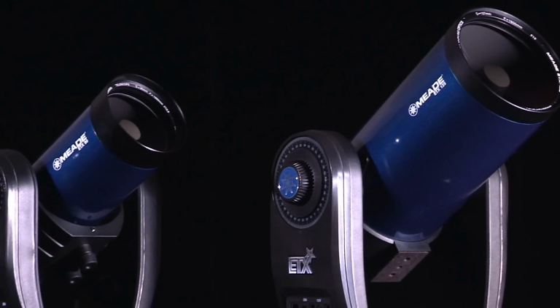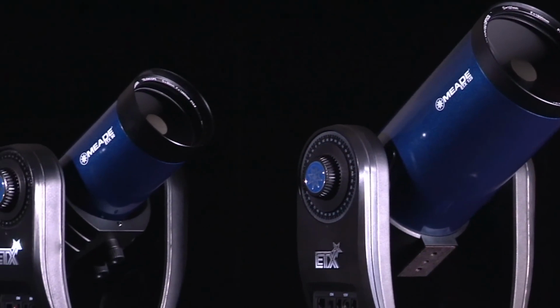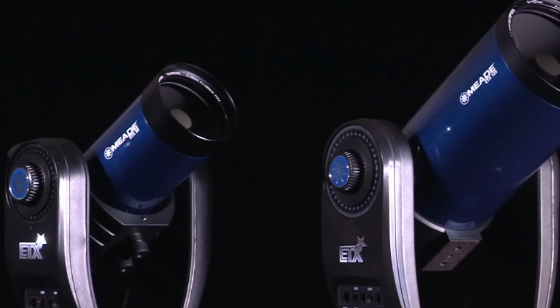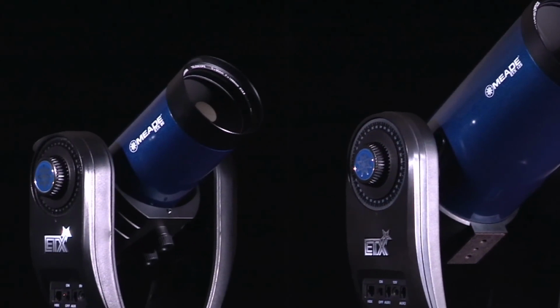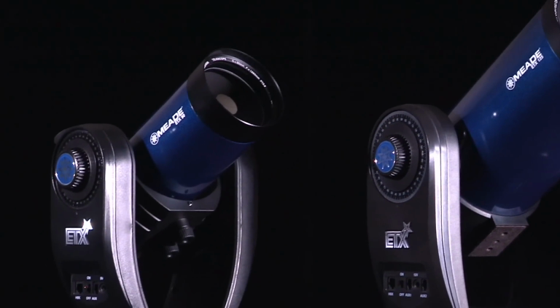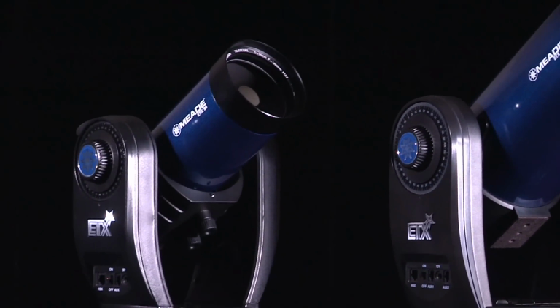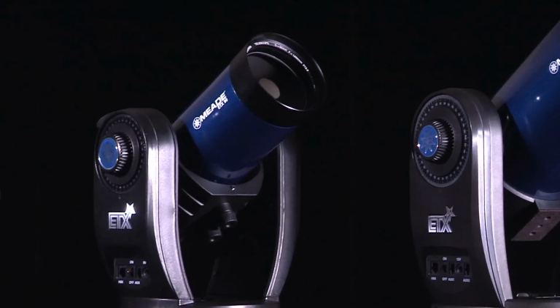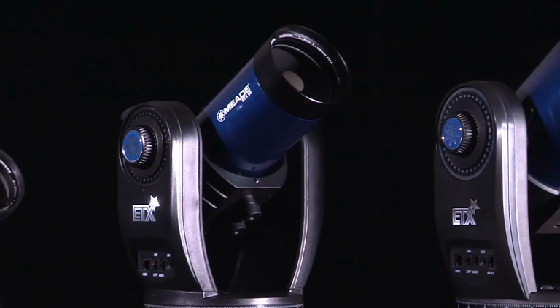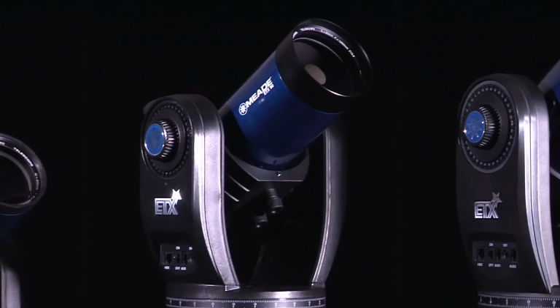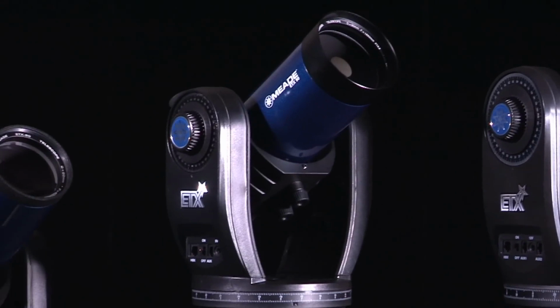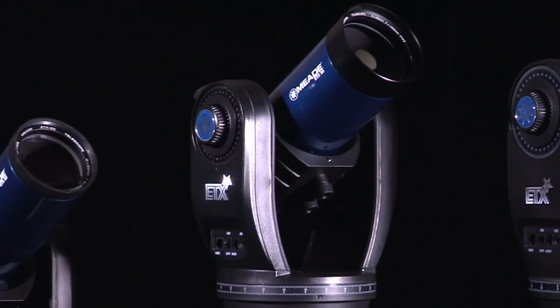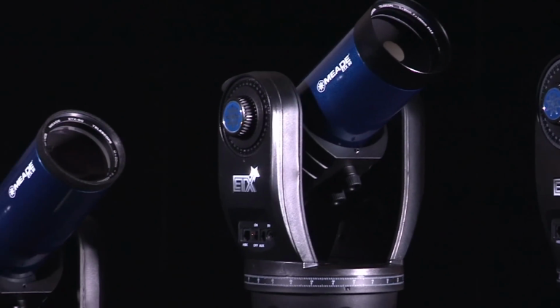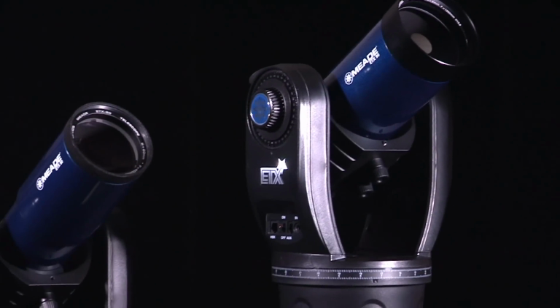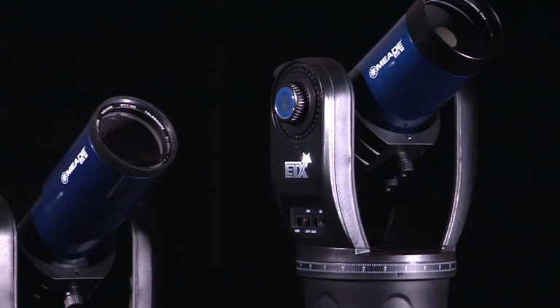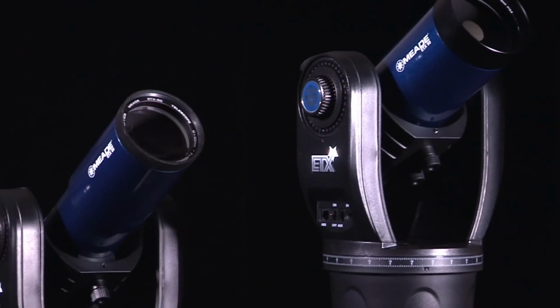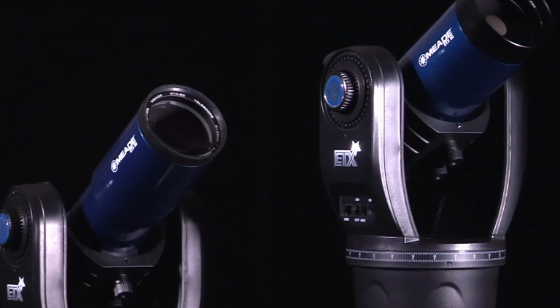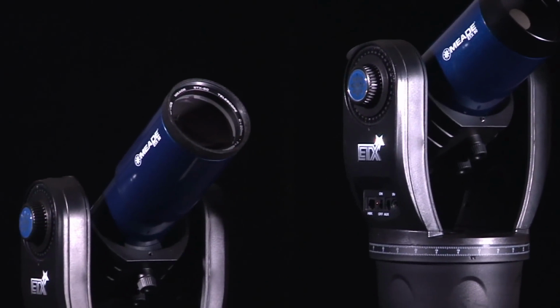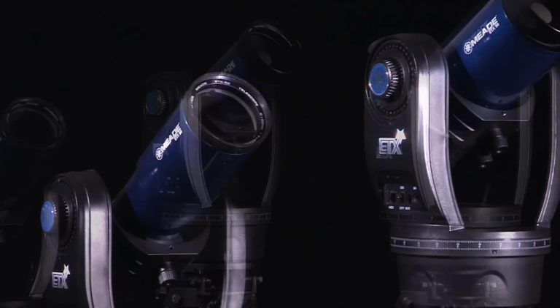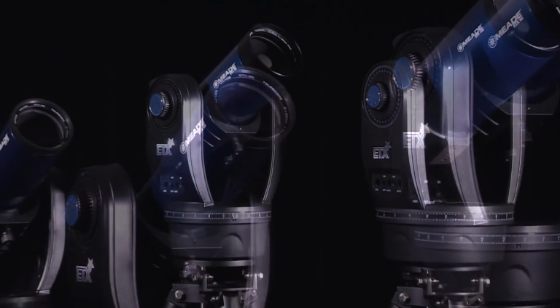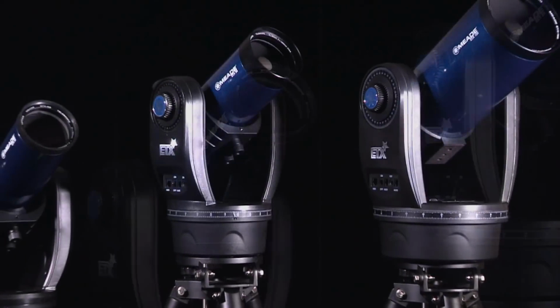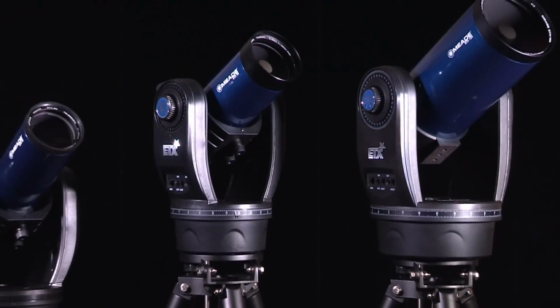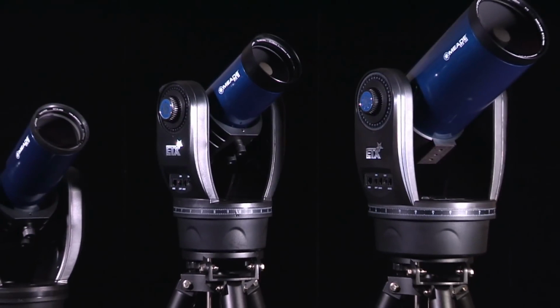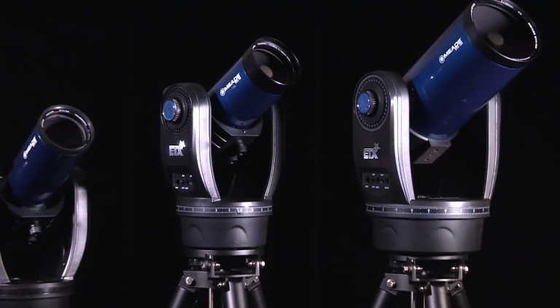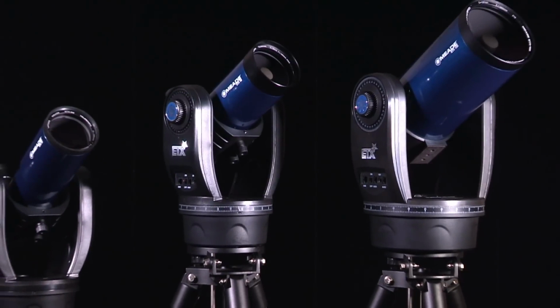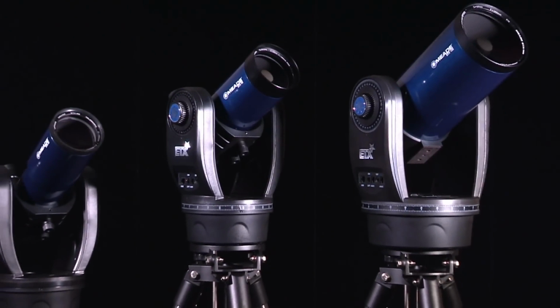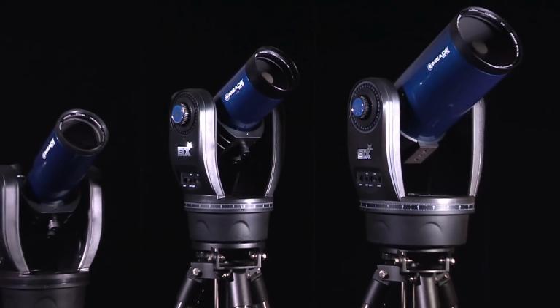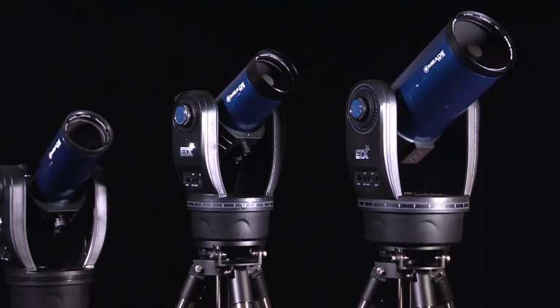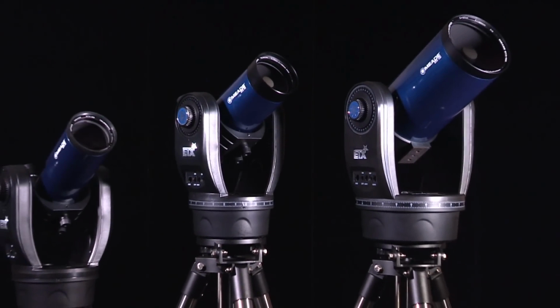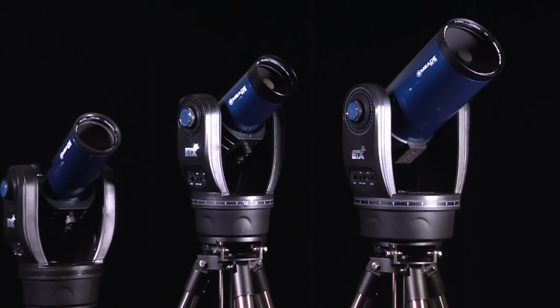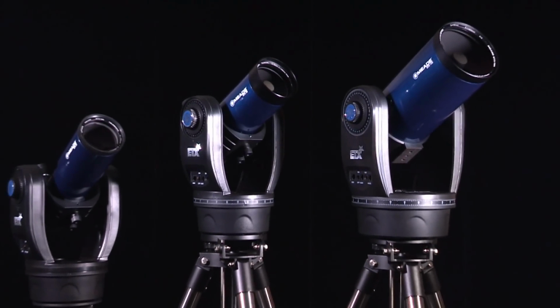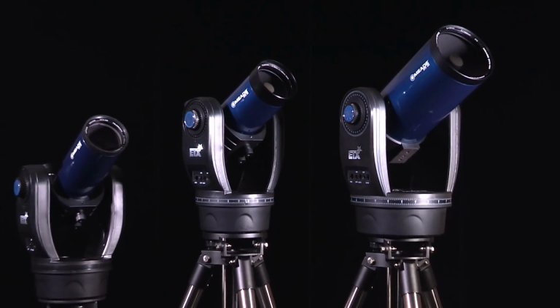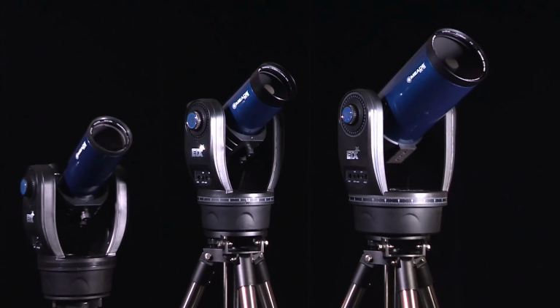Whether you are hiking, camping, or in the backyard, the ETX Observer series is made for observing anytime, anywhere. With go-to and tracking capabilities, these are the ultimate portable computerized telescopes.